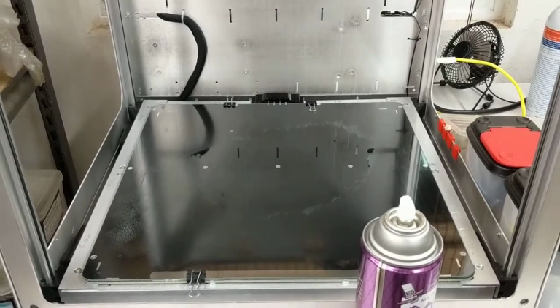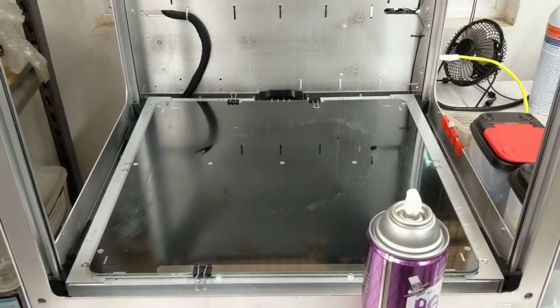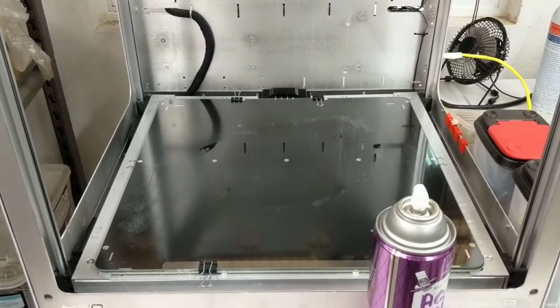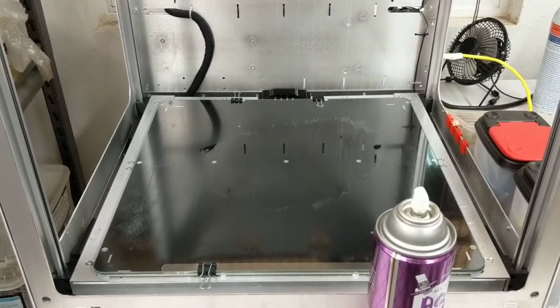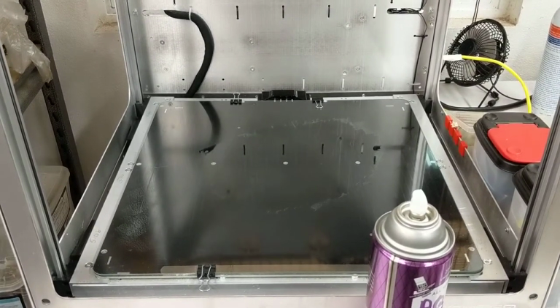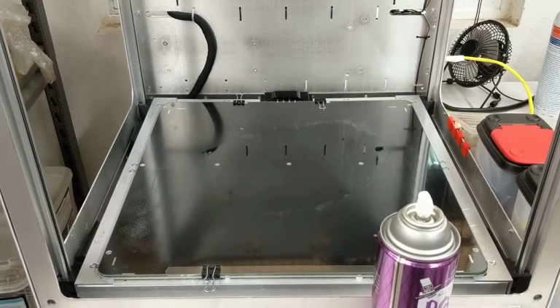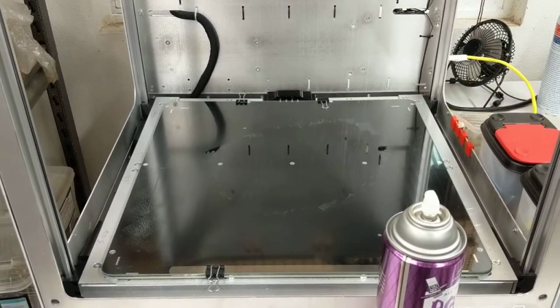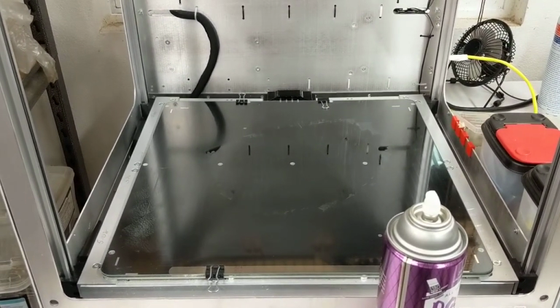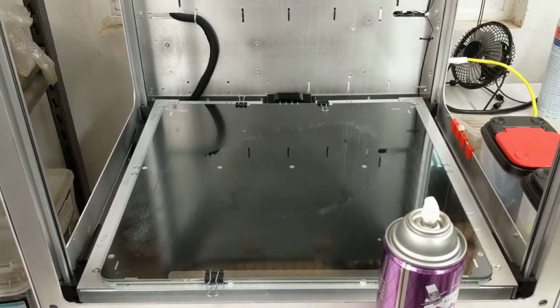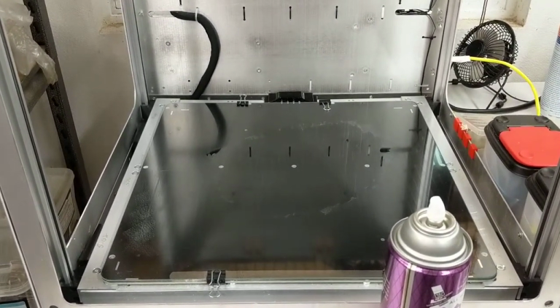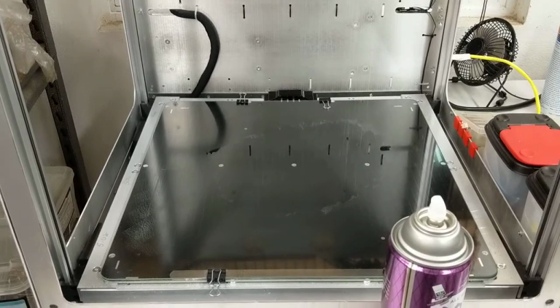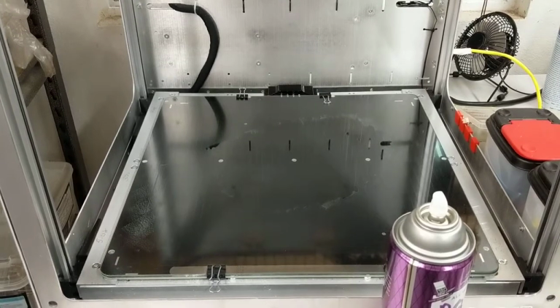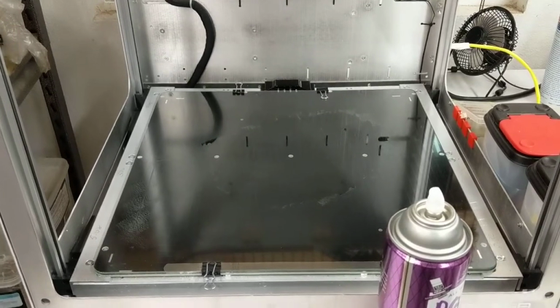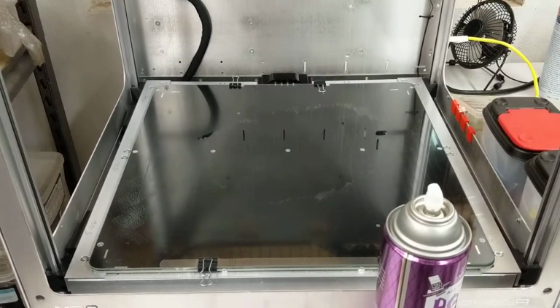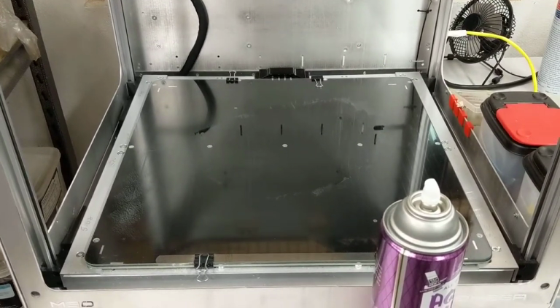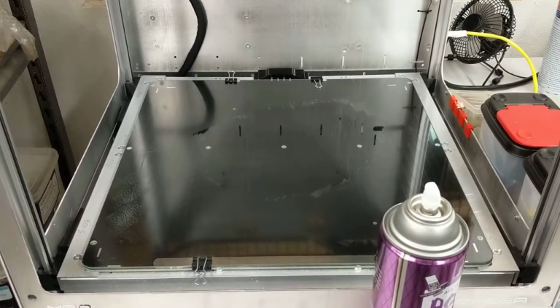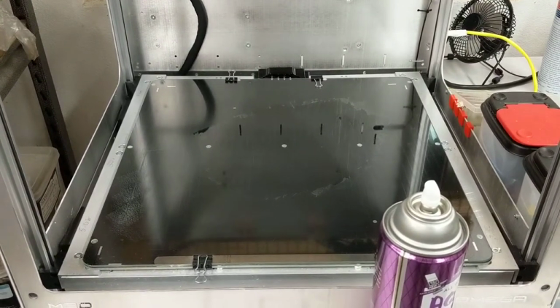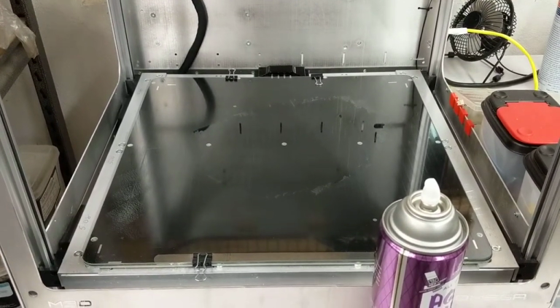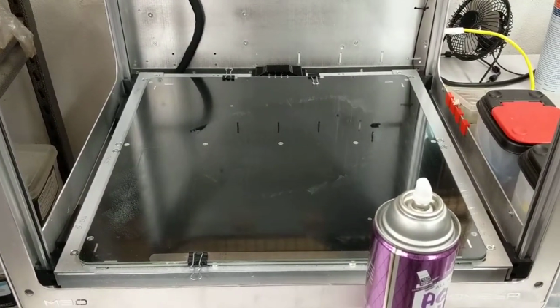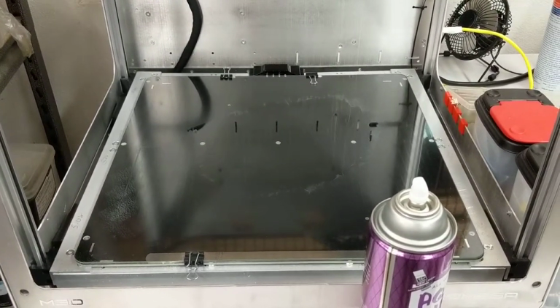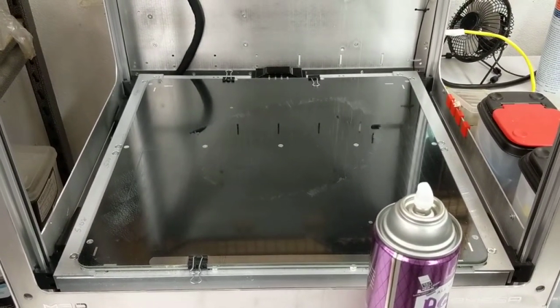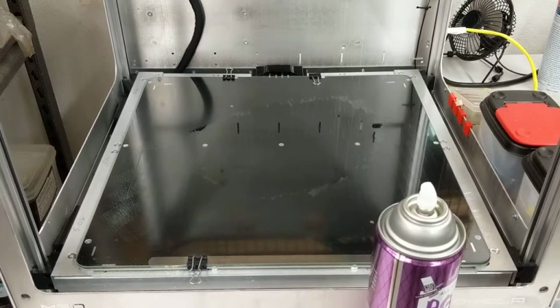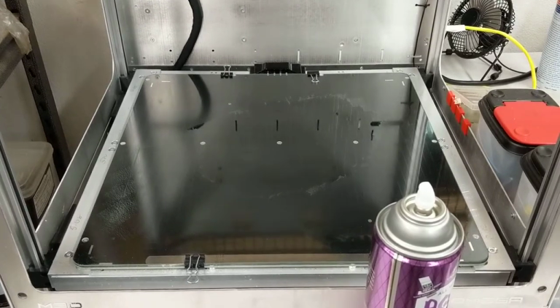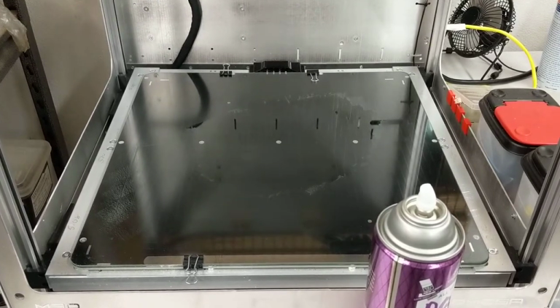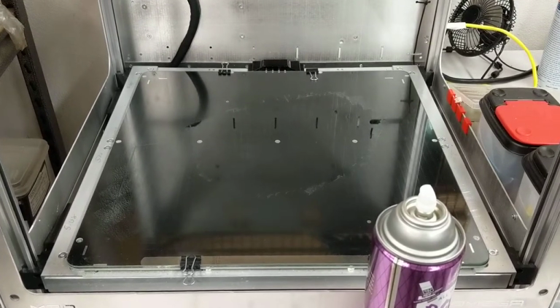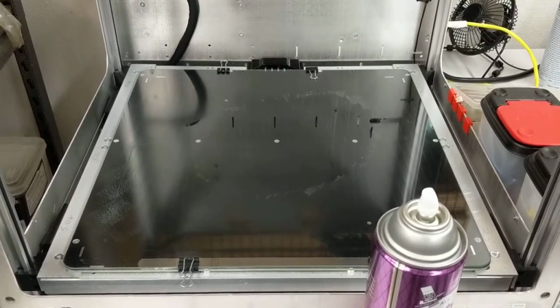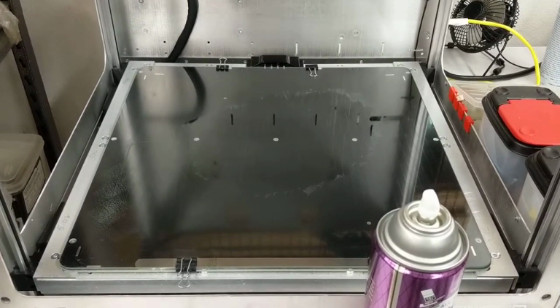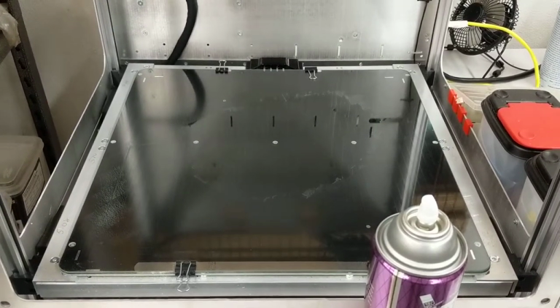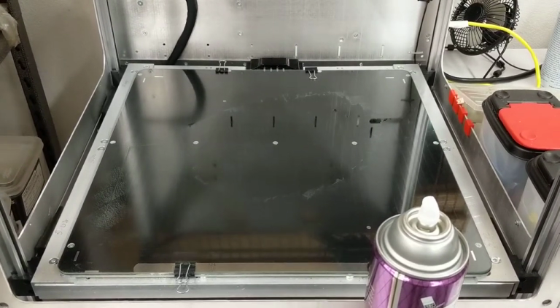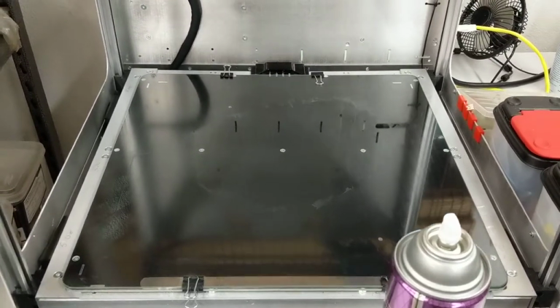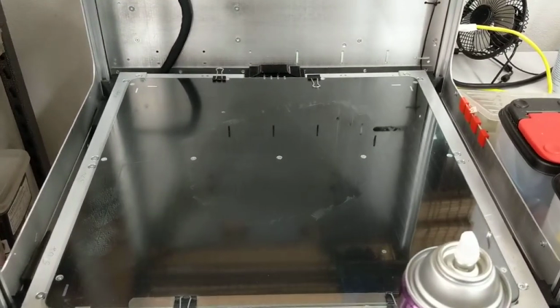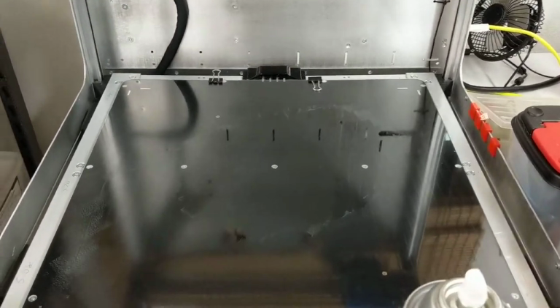Hey guys, Myron Woolley here. I'm going to give you a quick tutorial on how I spray my bed with hairspray. There's a definite technique to it, and if you do it wrong, you can end up with gloppy, uneven coating. It's really quite simple.